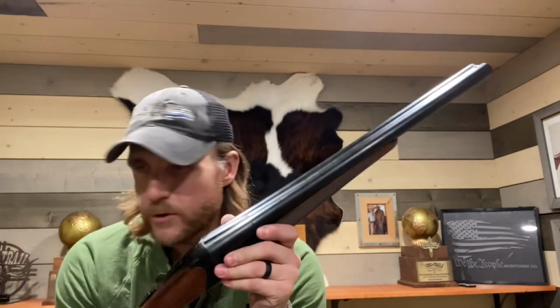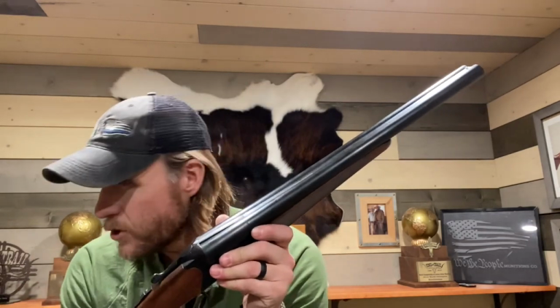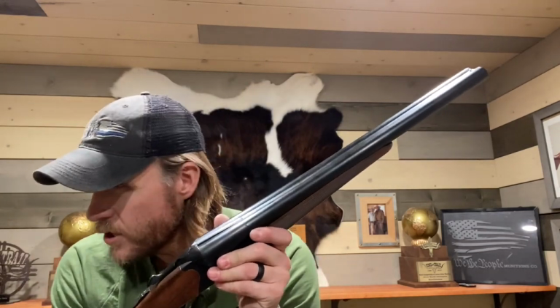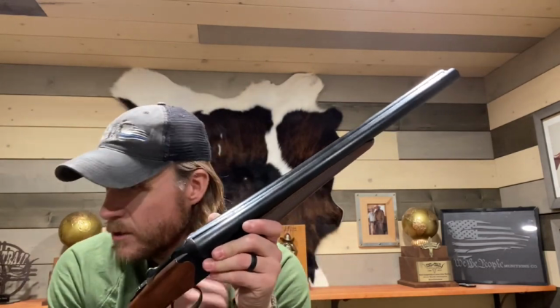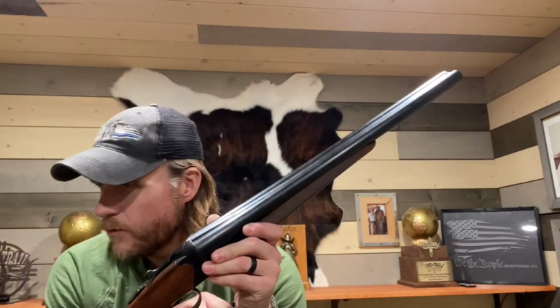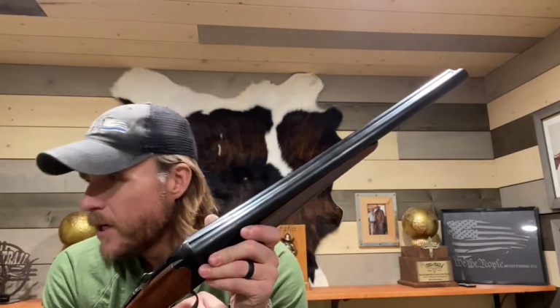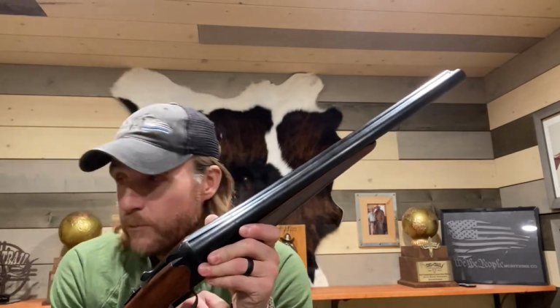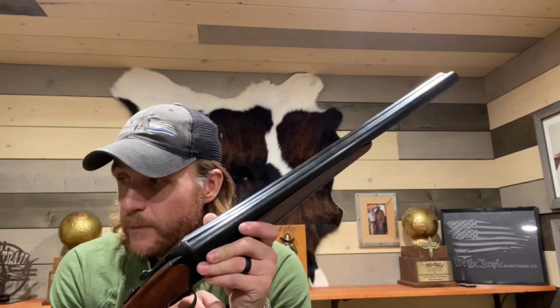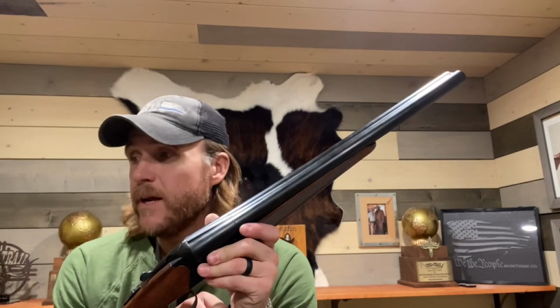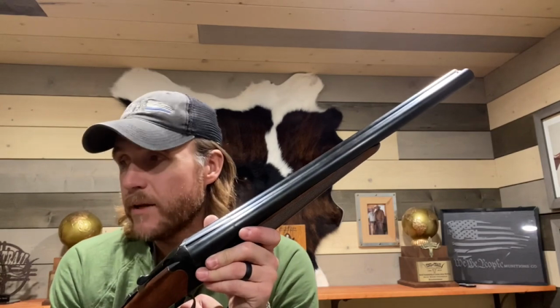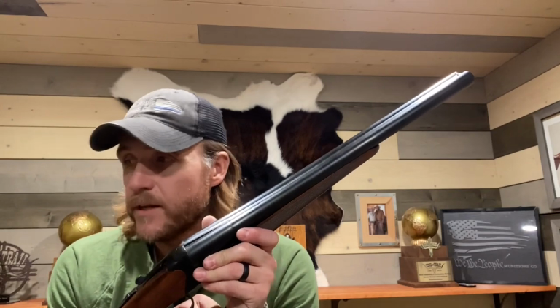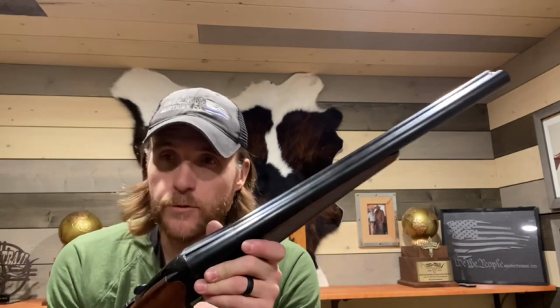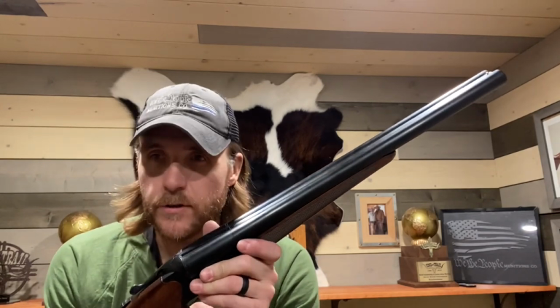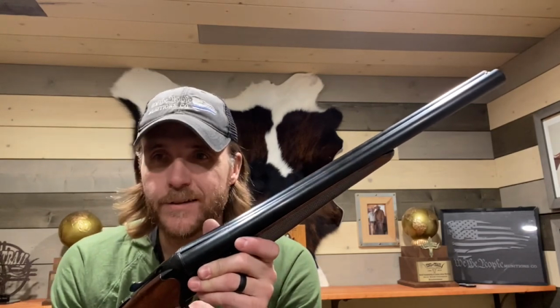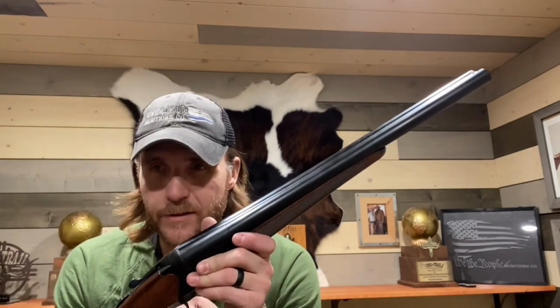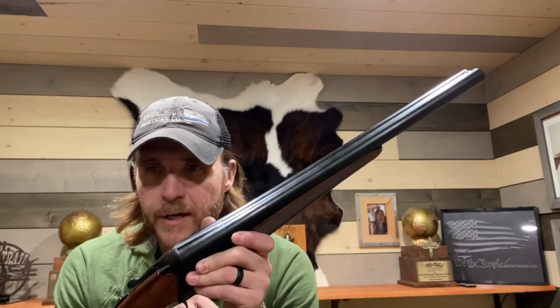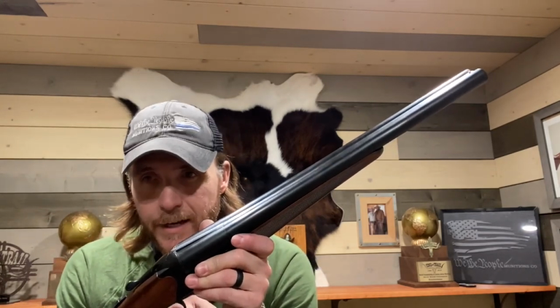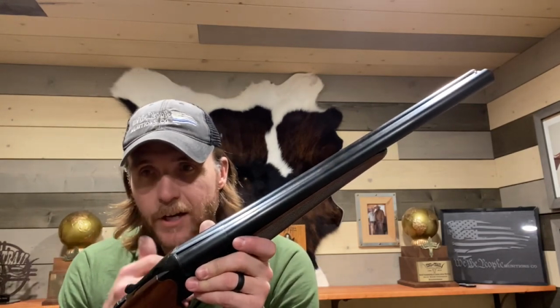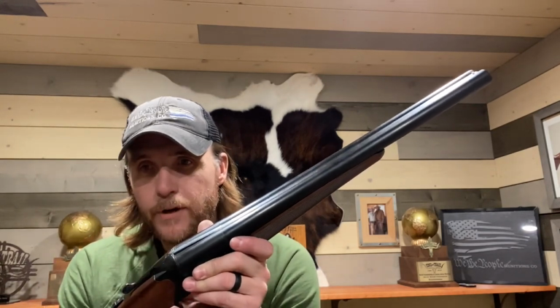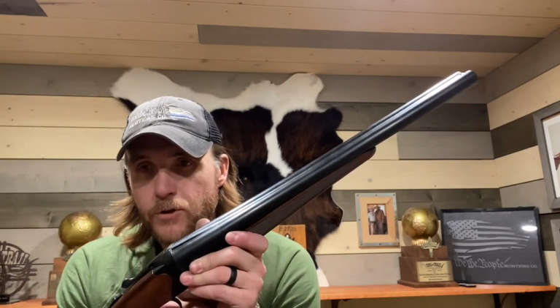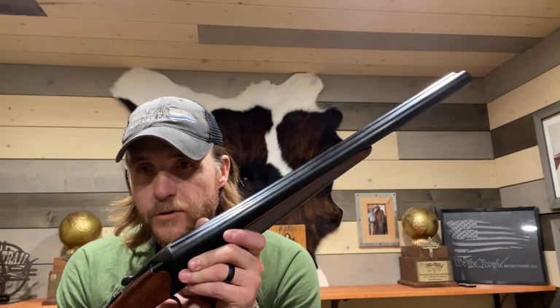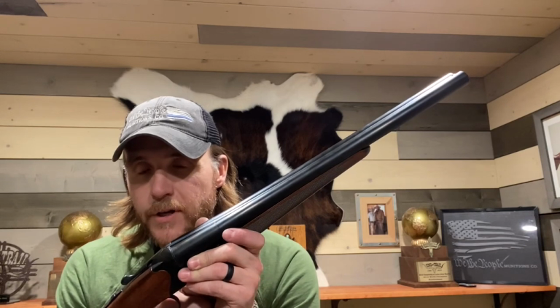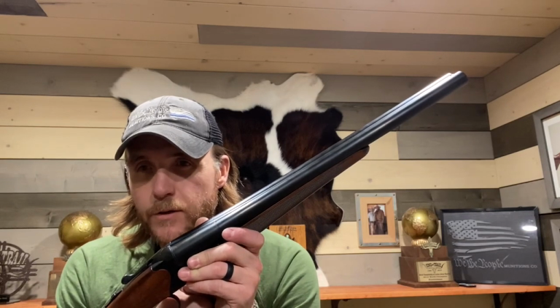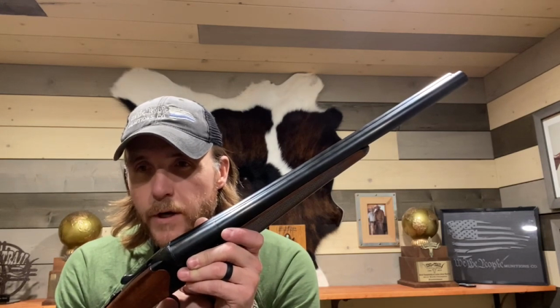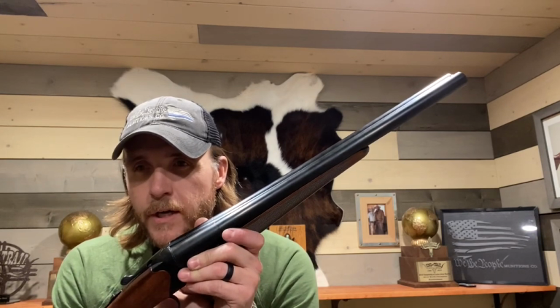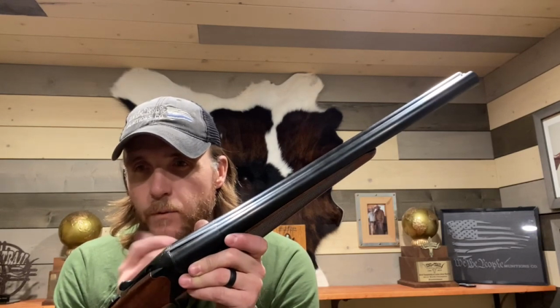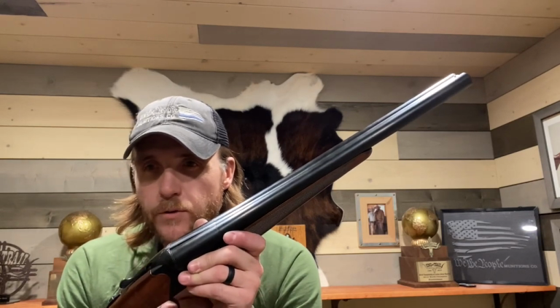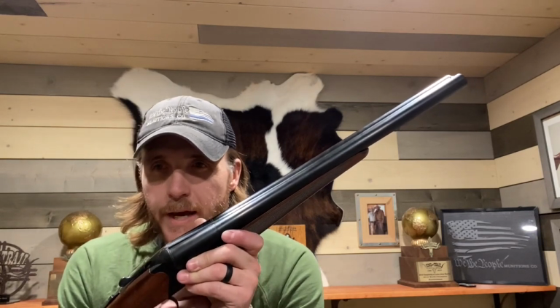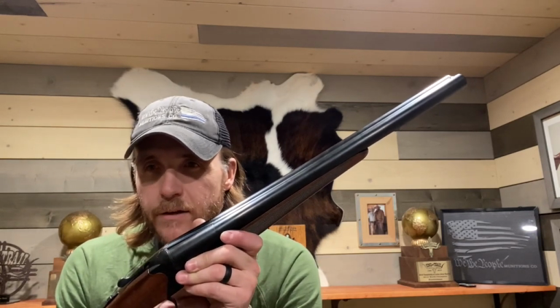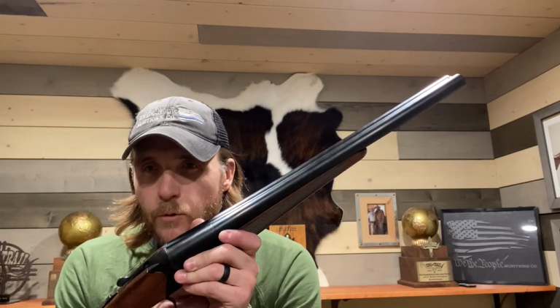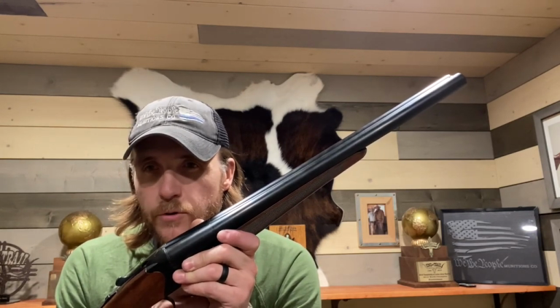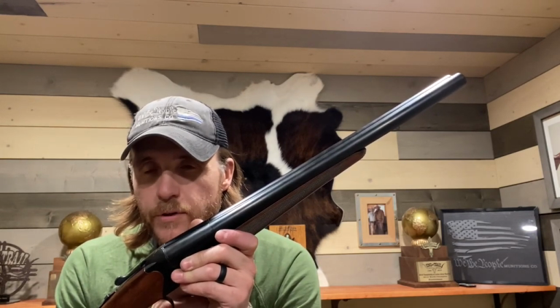It comes with full, improved modified, modified, improved cylinder, and cylinder chokes. They are Beretta mobile chokes, so it's very easy to acquire additional chokes if you want to expand that selection.